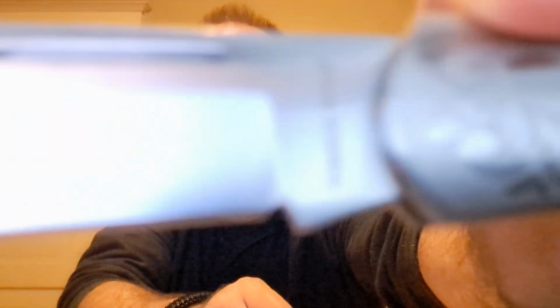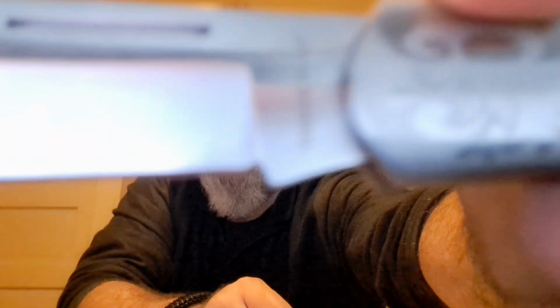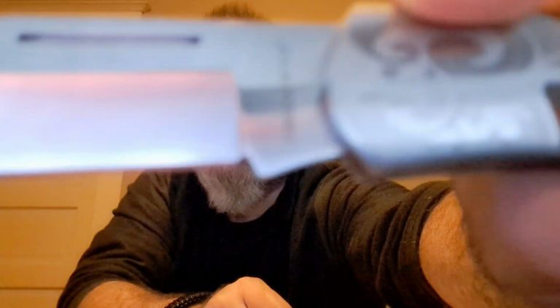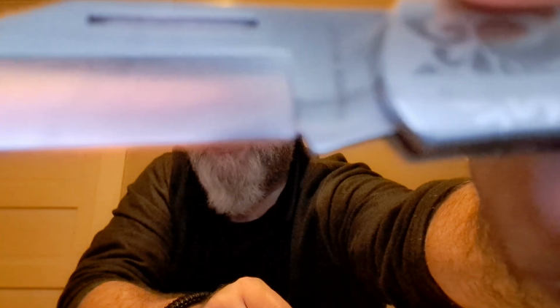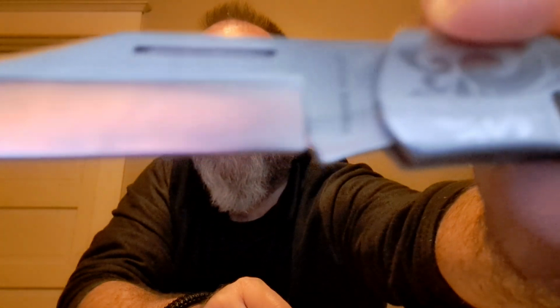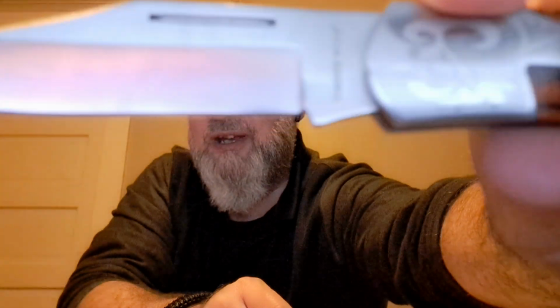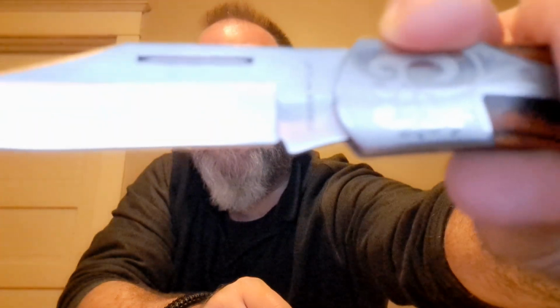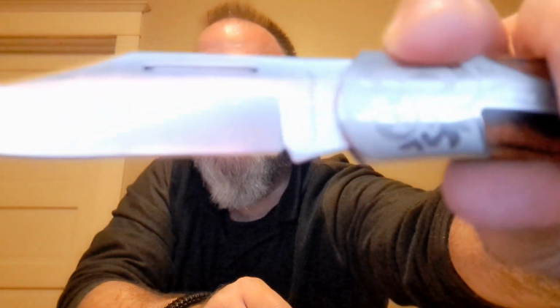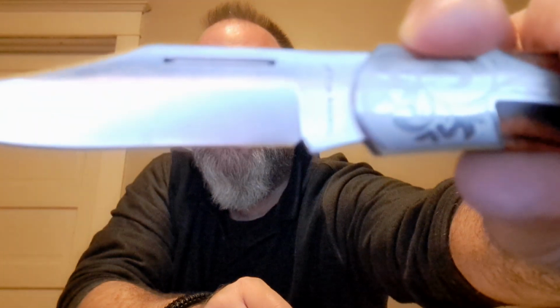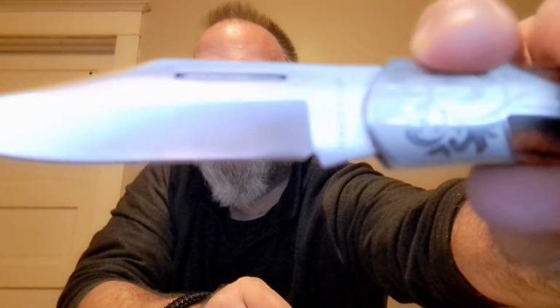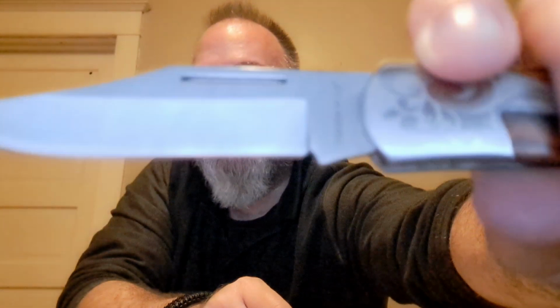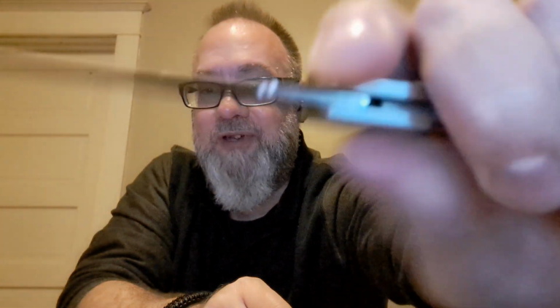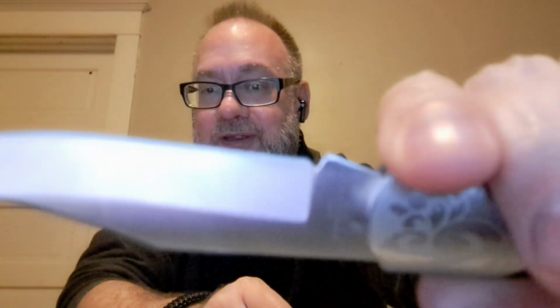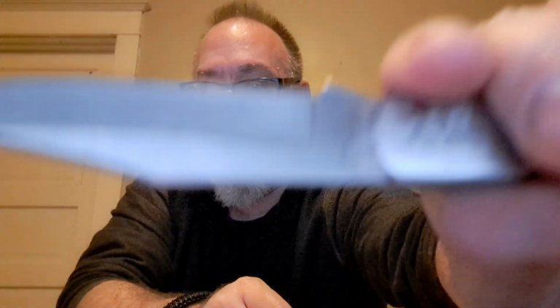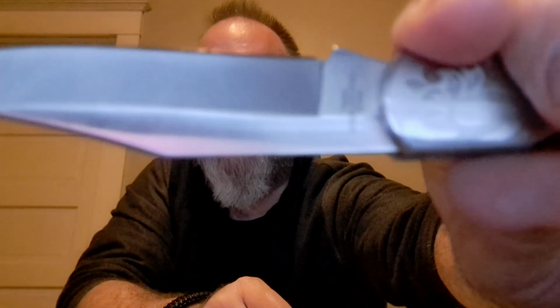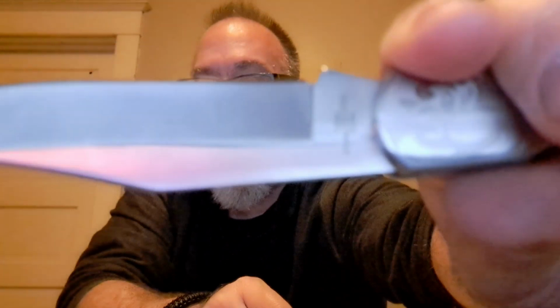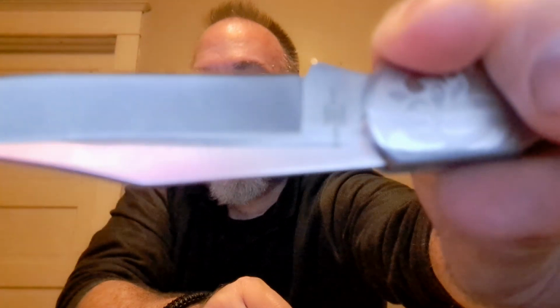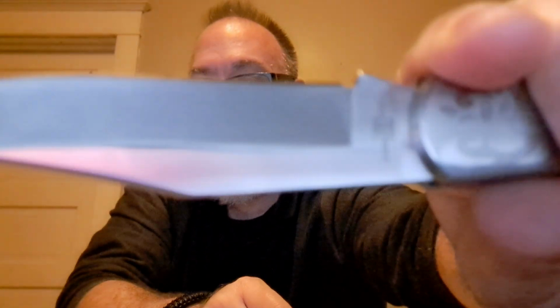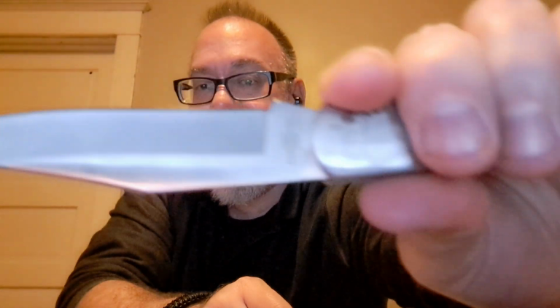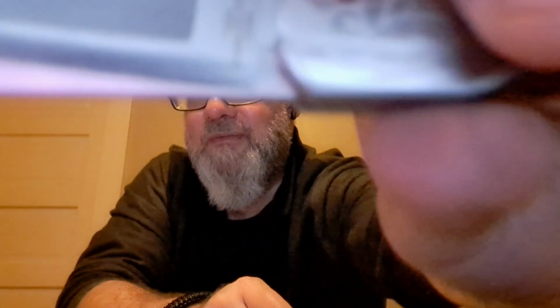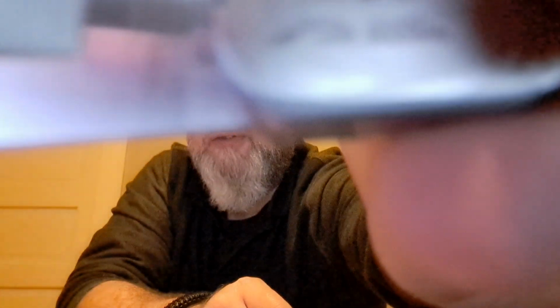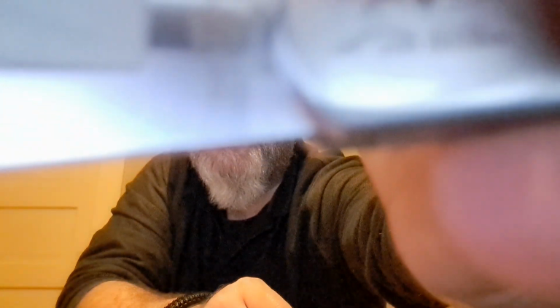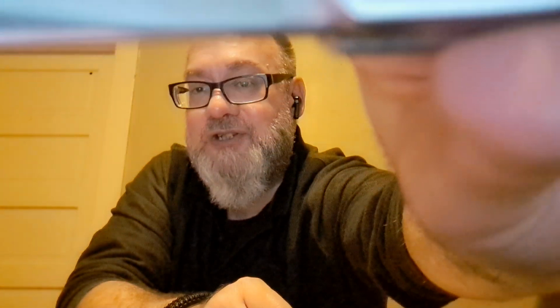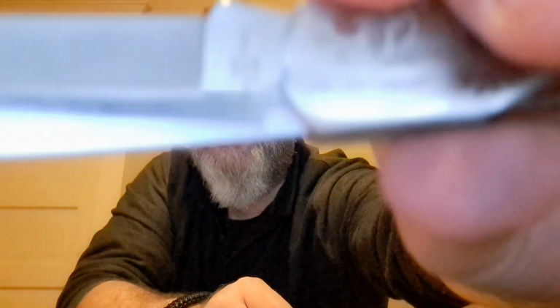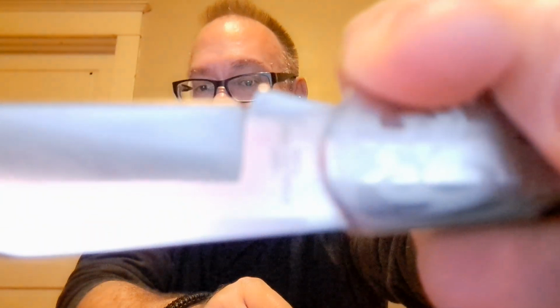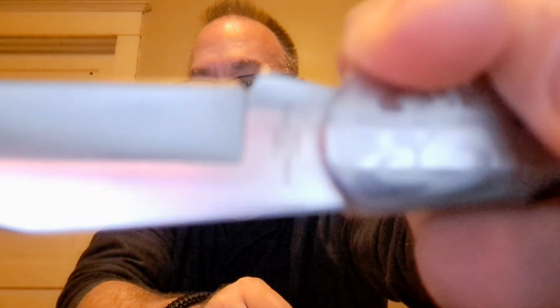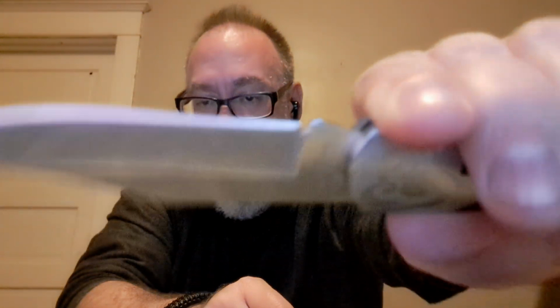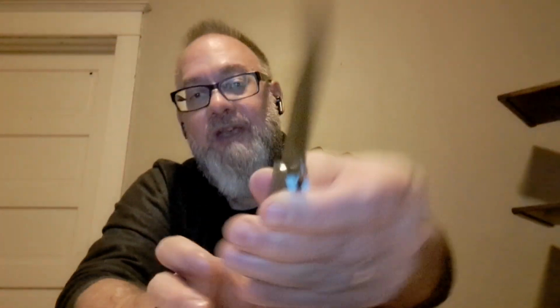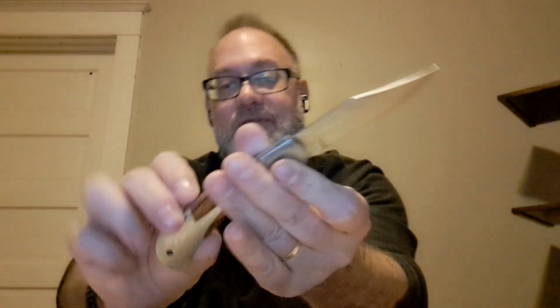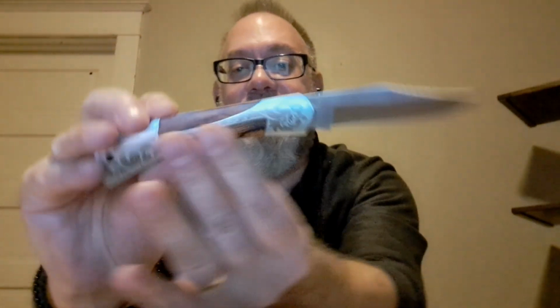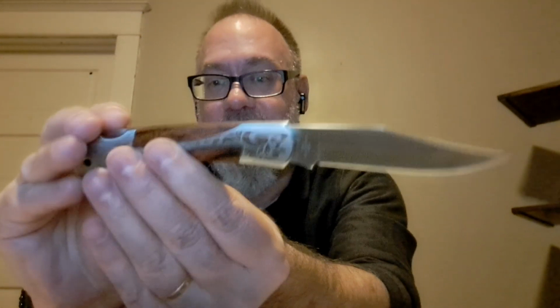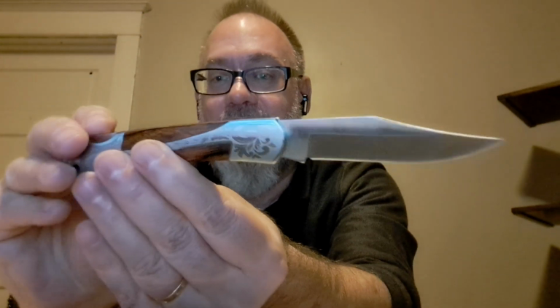On one side of the blade — I'll try to get it in focus — it says Timberwolf, and on the other side, if you can see it there, it's actually made in China. So it's an Asian-made knife.